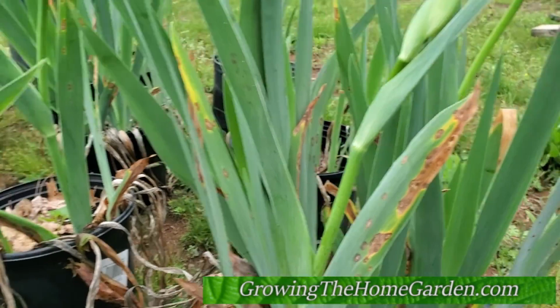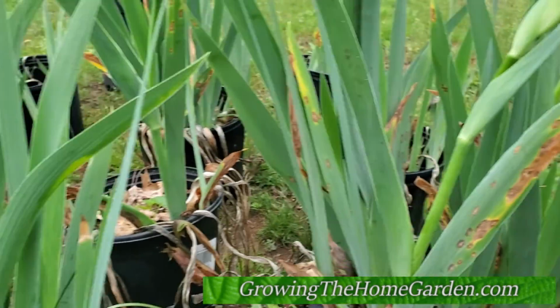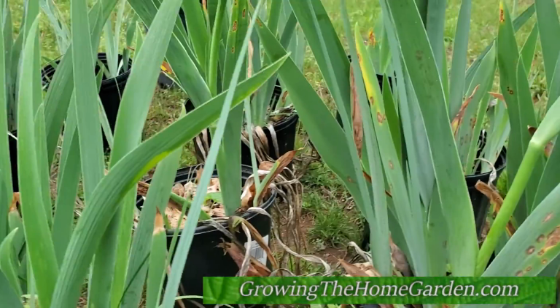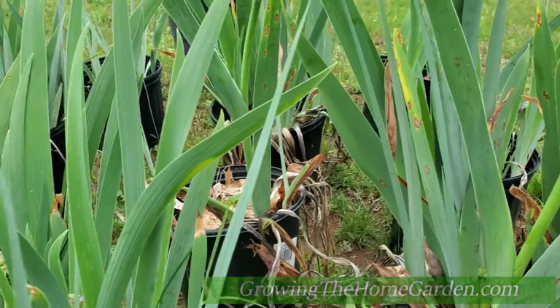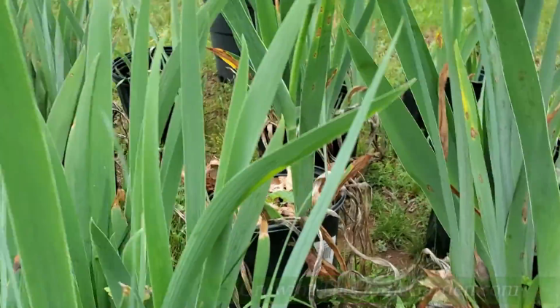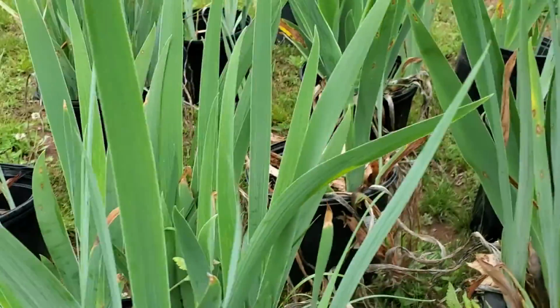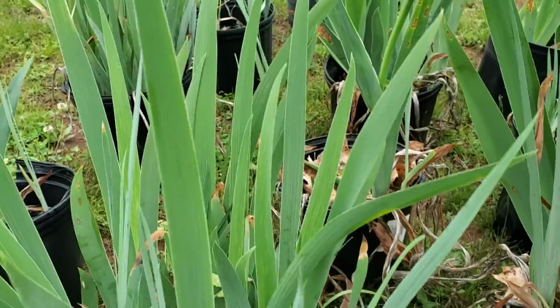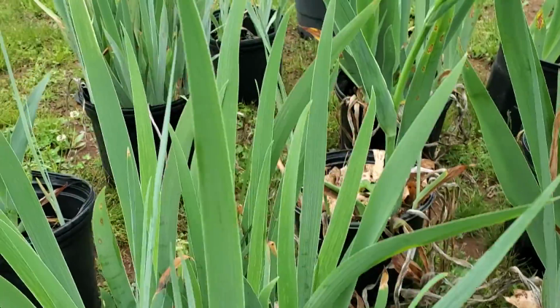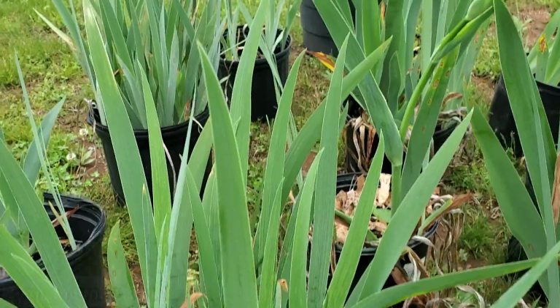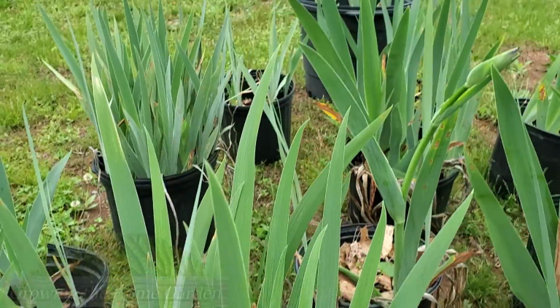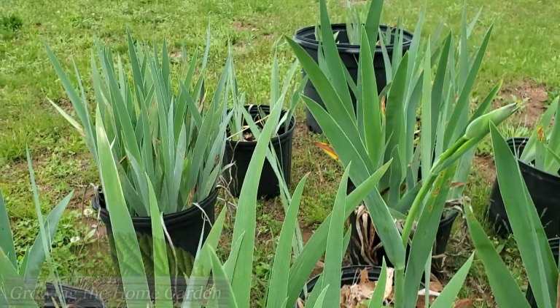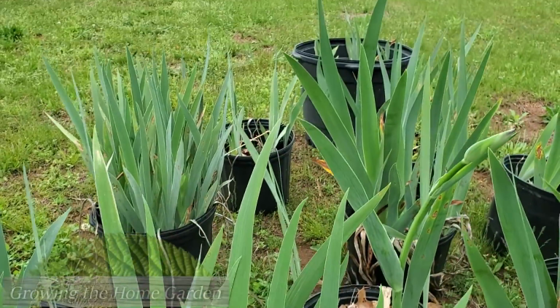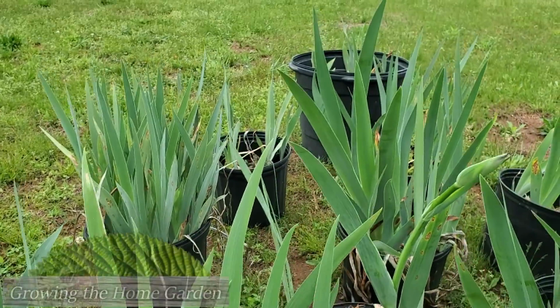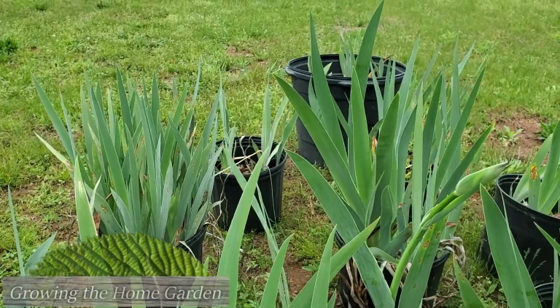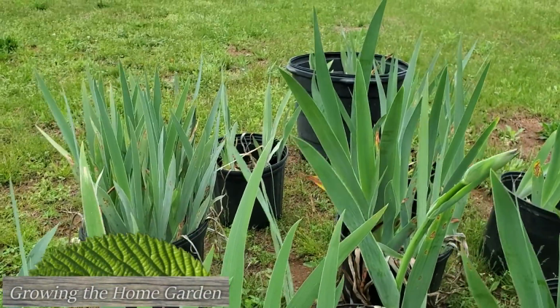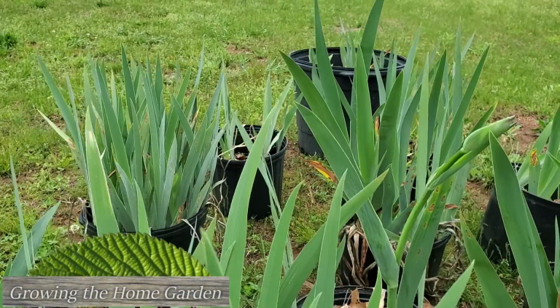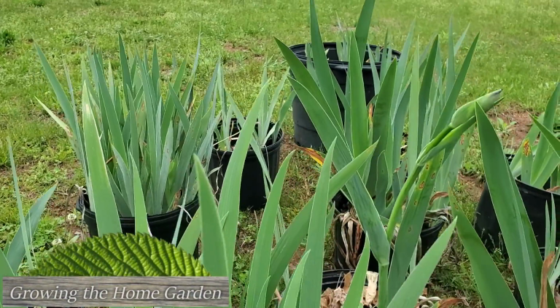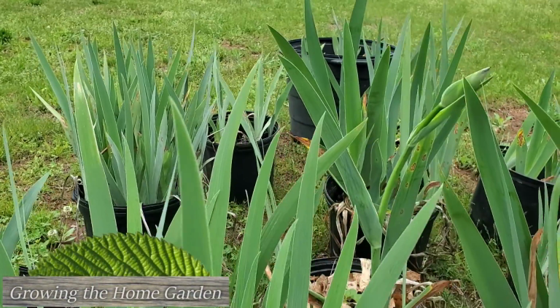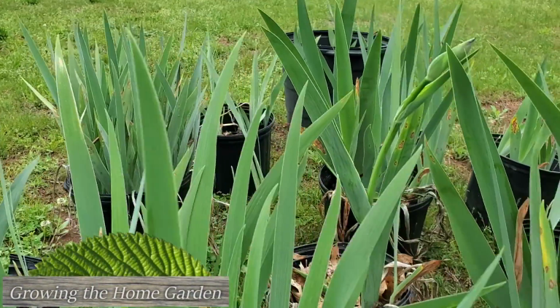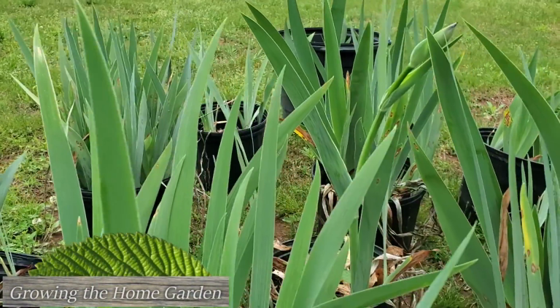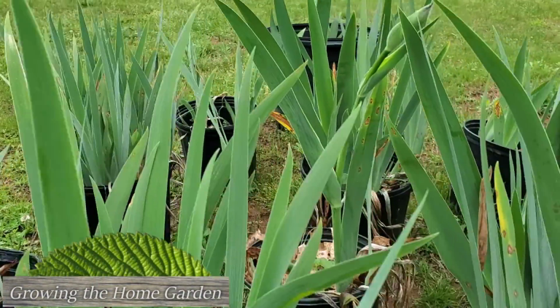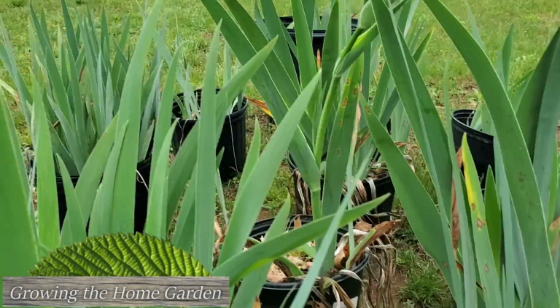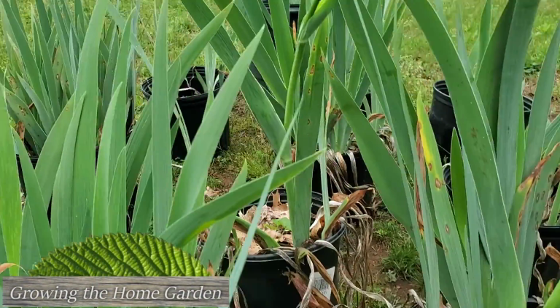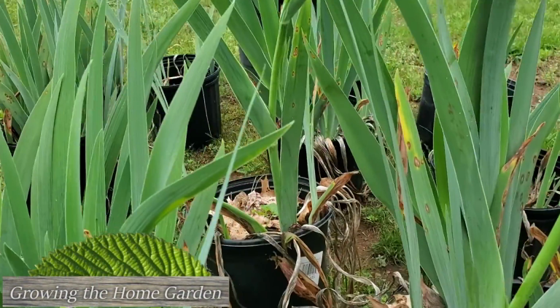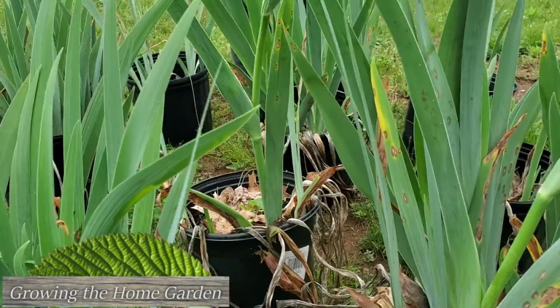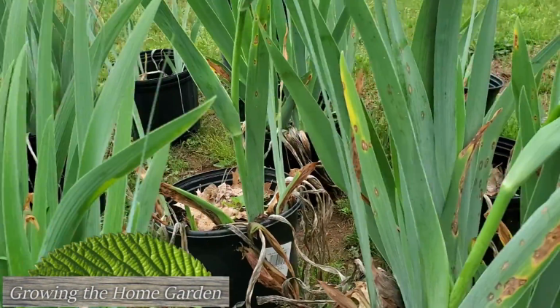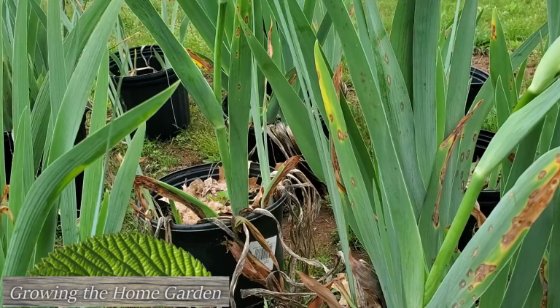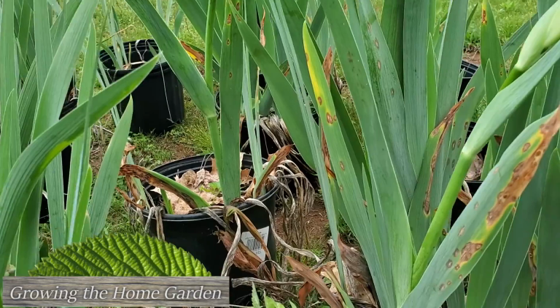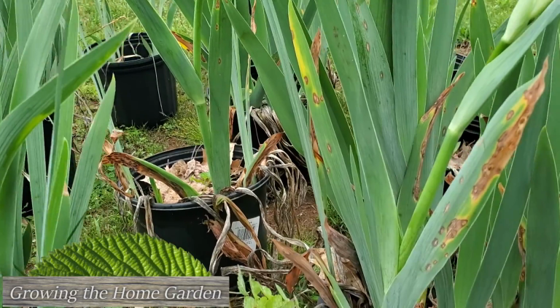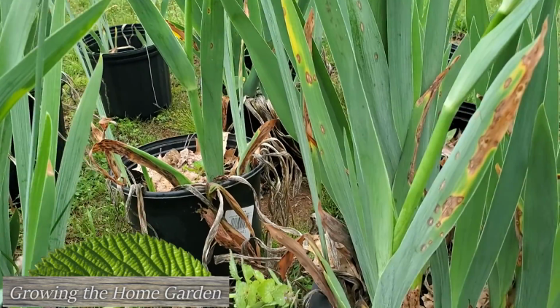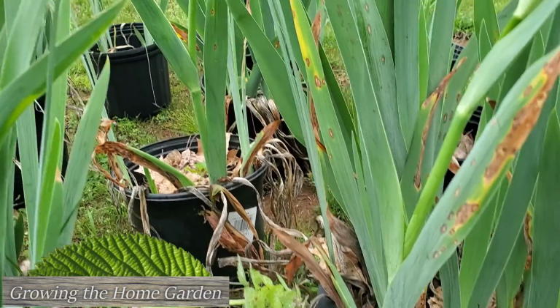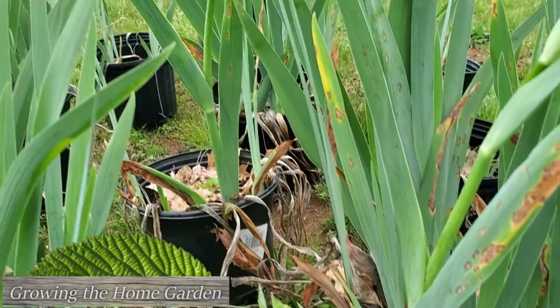Anyway, I'm Dave with Growing the Home Garden. Hope you found this helpful — if you did, hit the like button and subscribe, and we'll catch you next time on Growing the Home Garden.